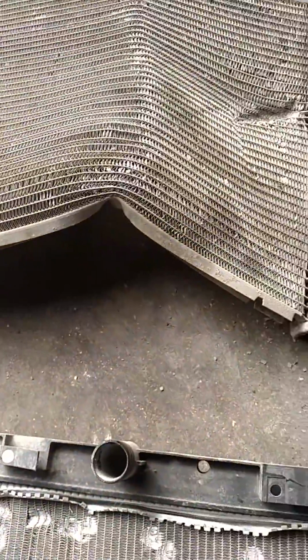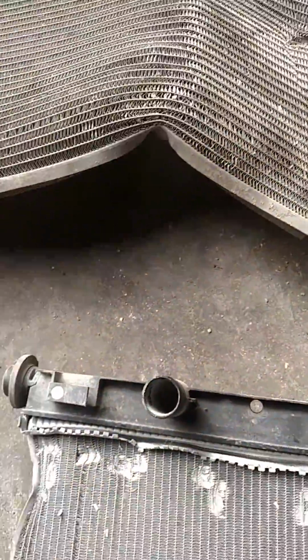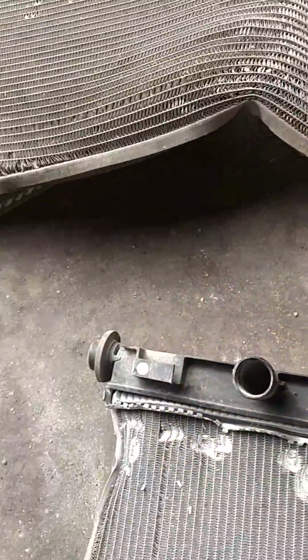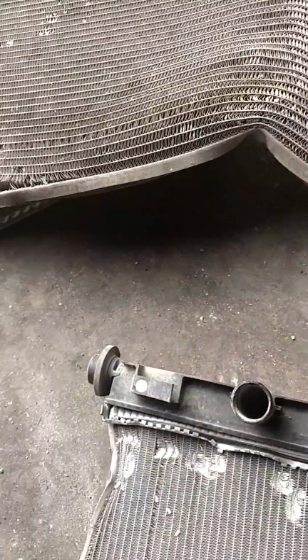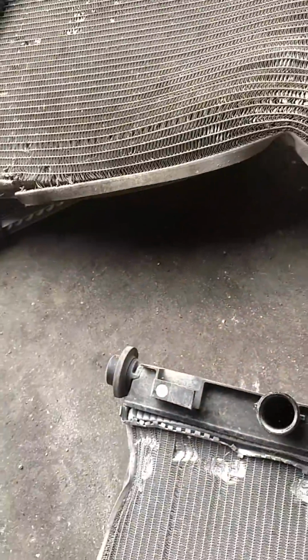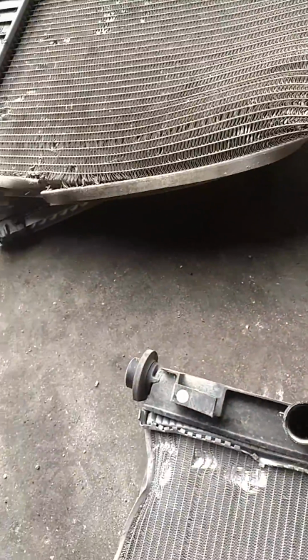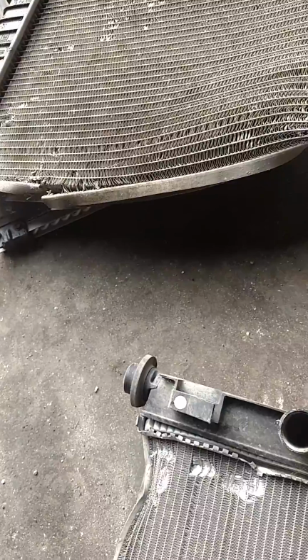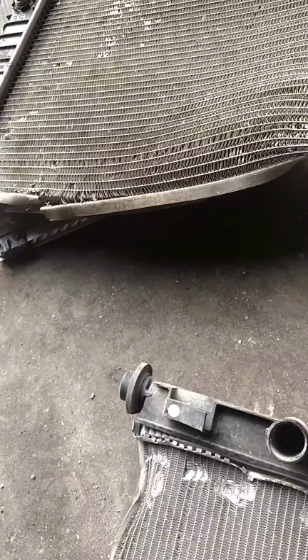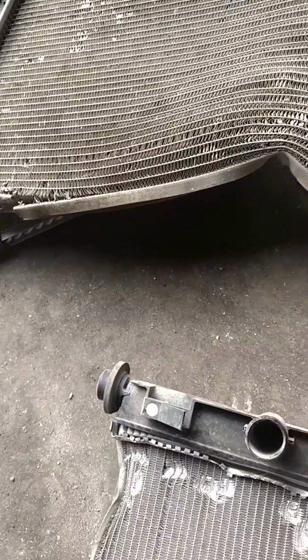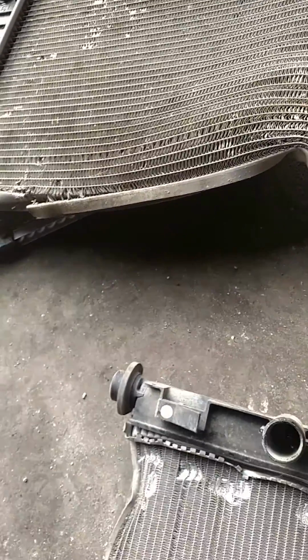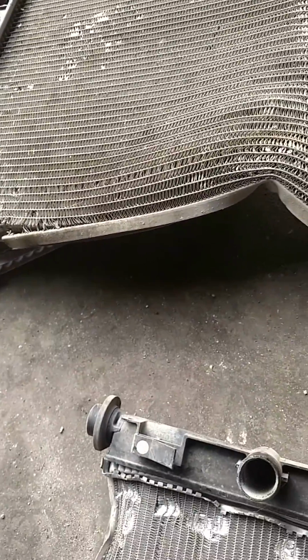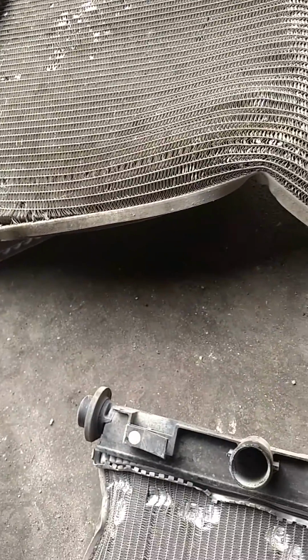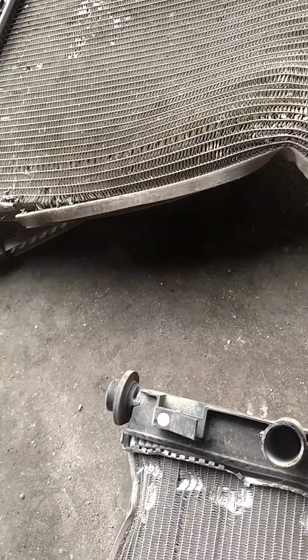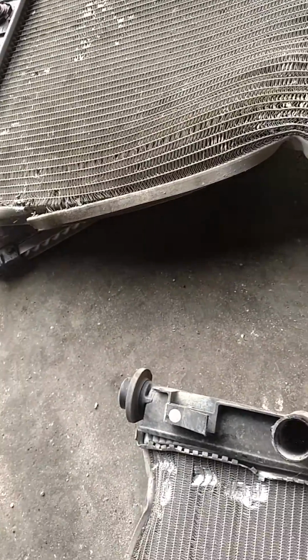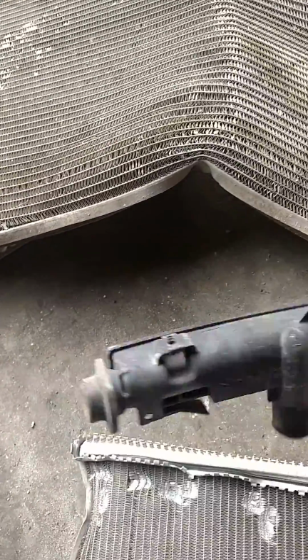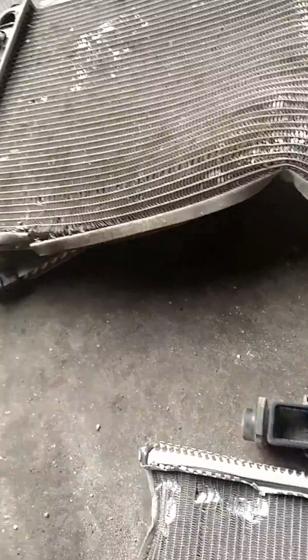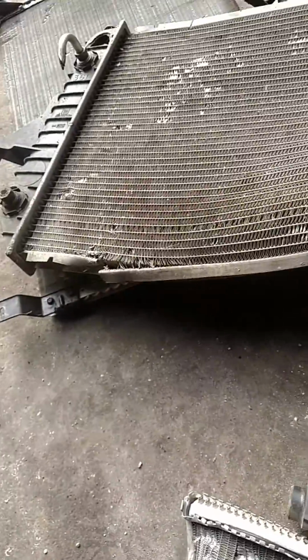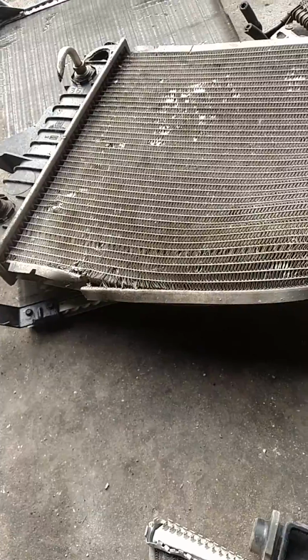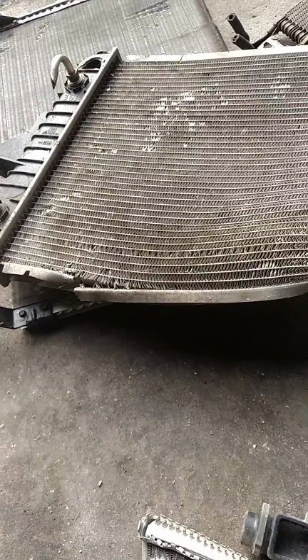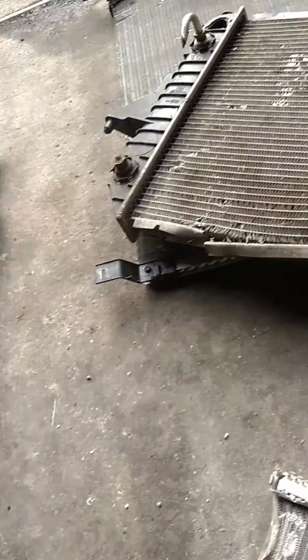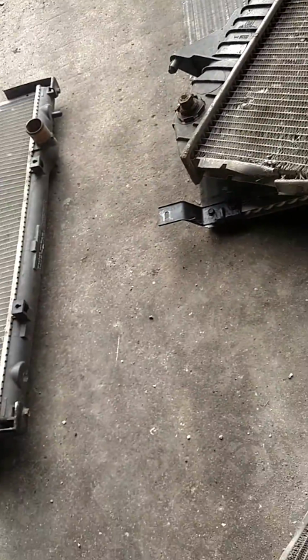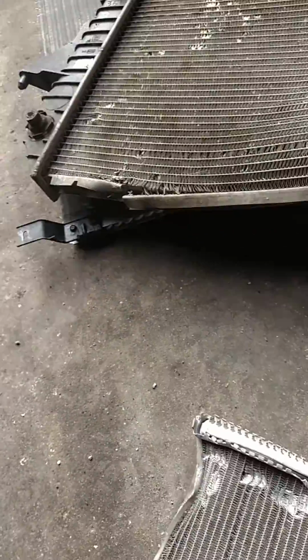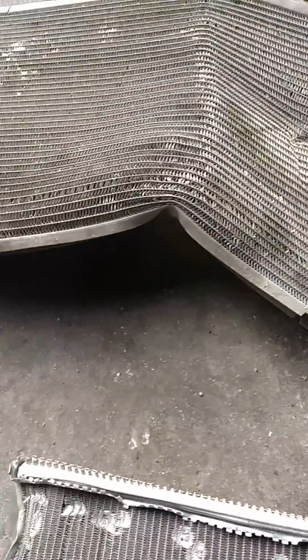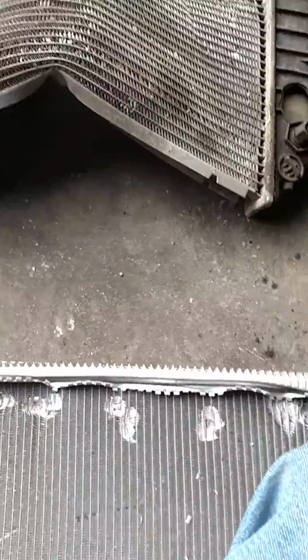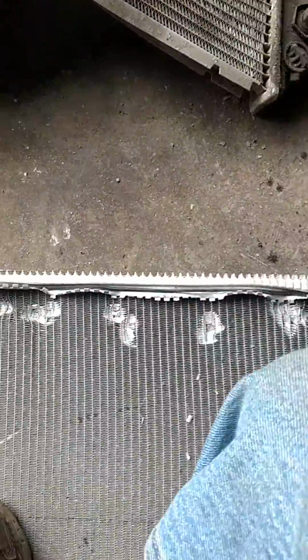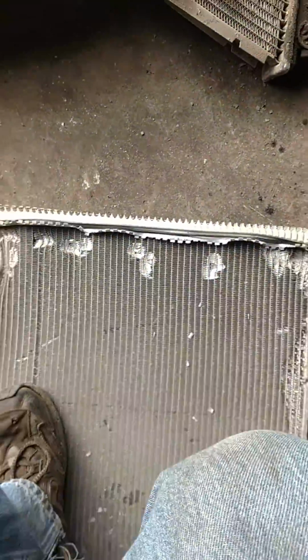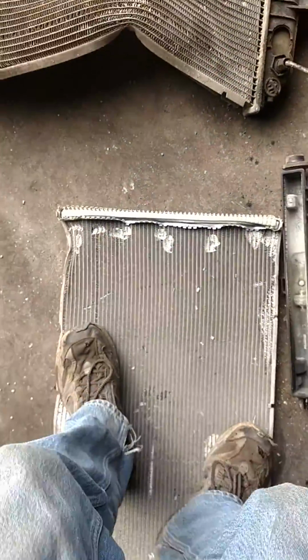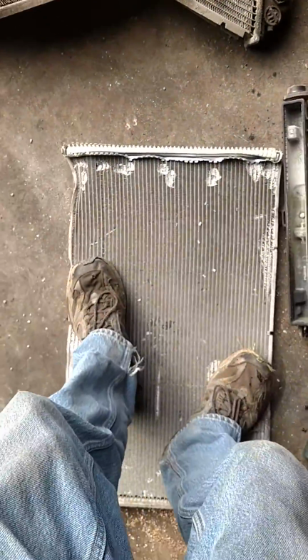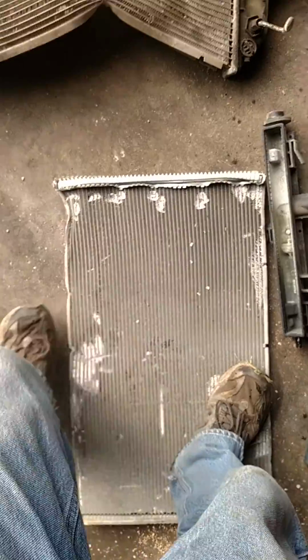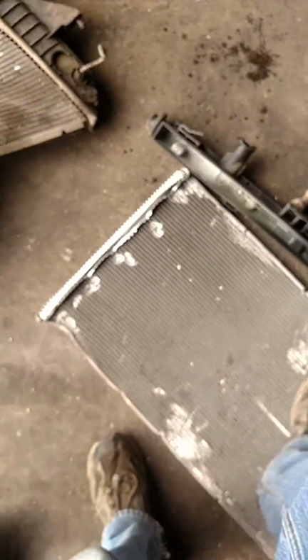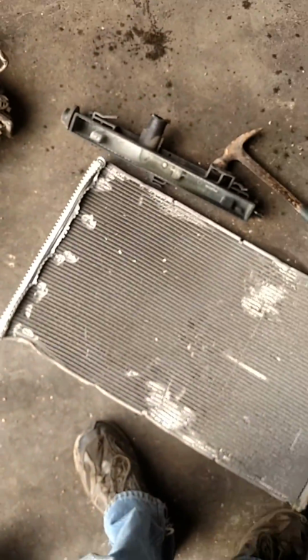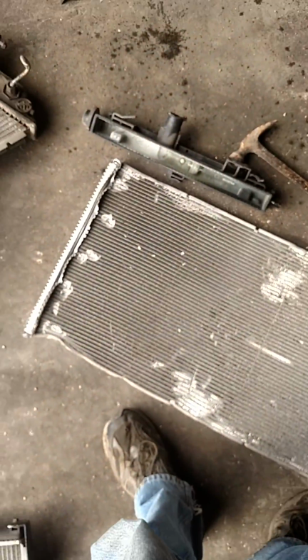Aluminum prices are pretty bad right now, so this radiator here is probably worth a buck or two. Not much. And you have a clean radiator.